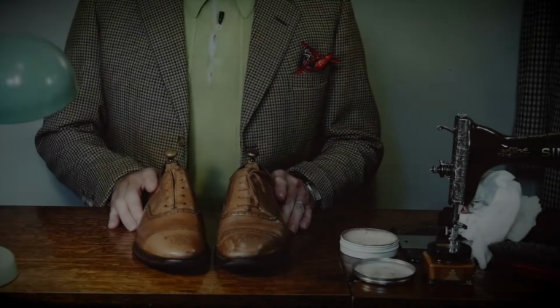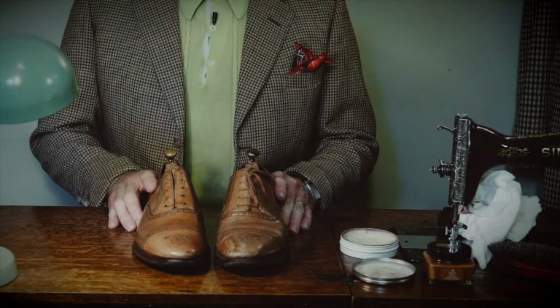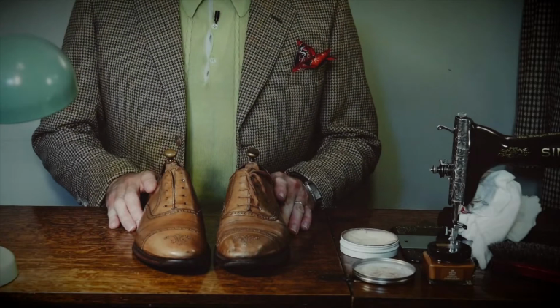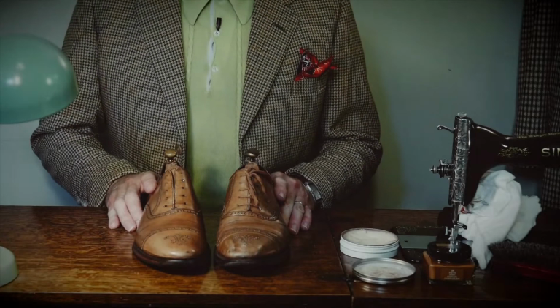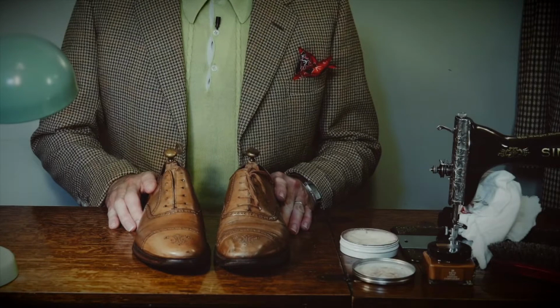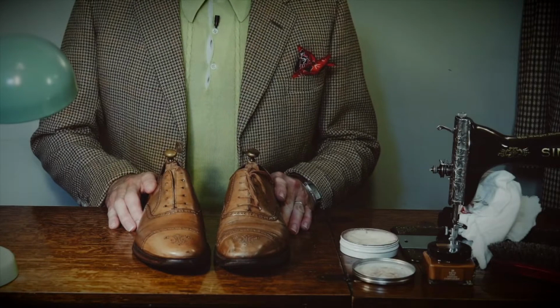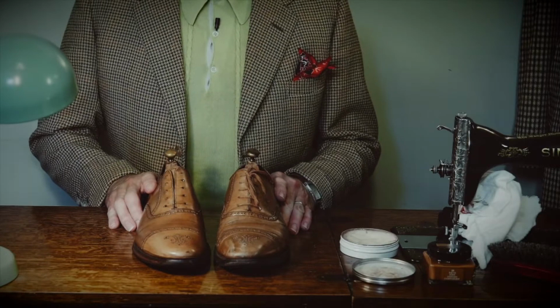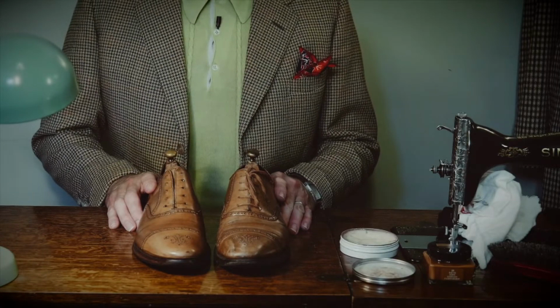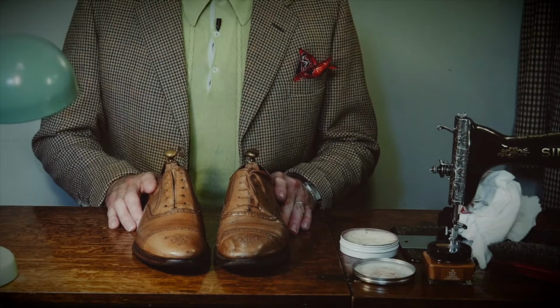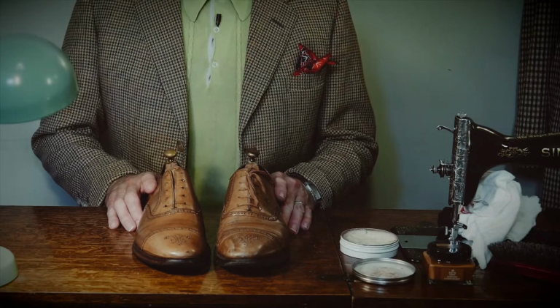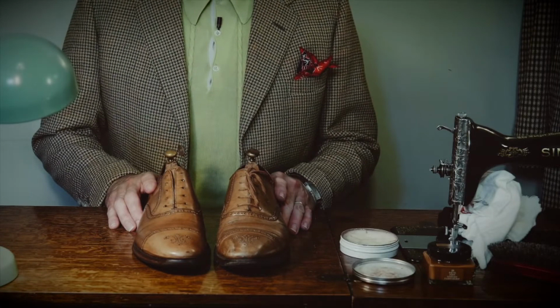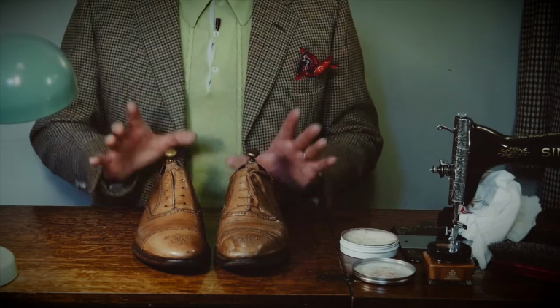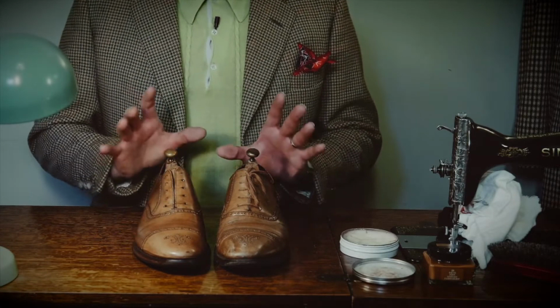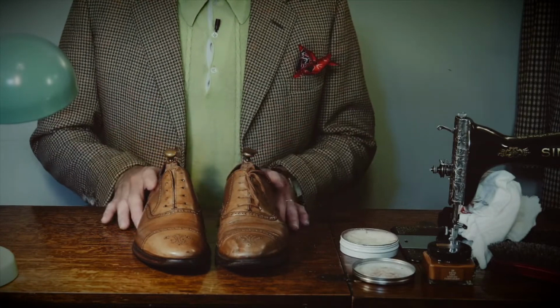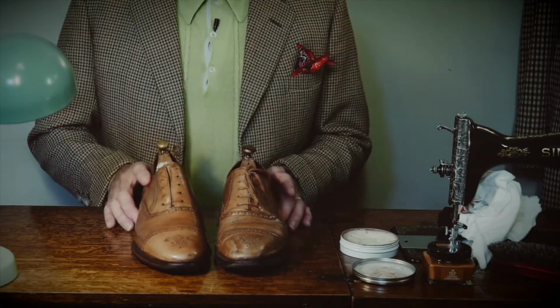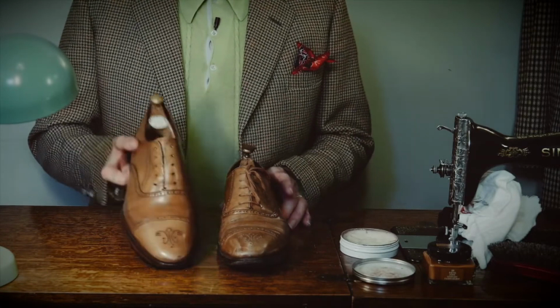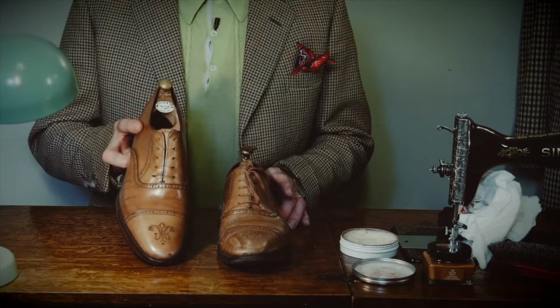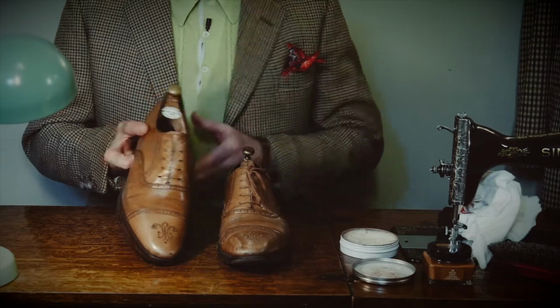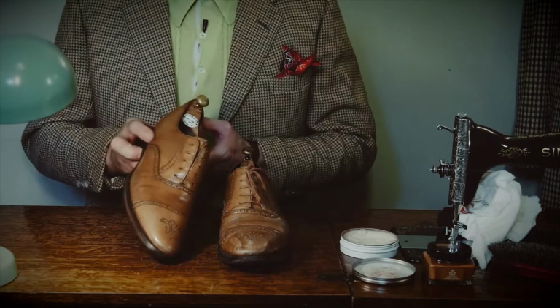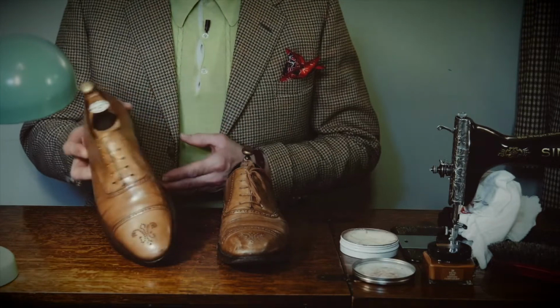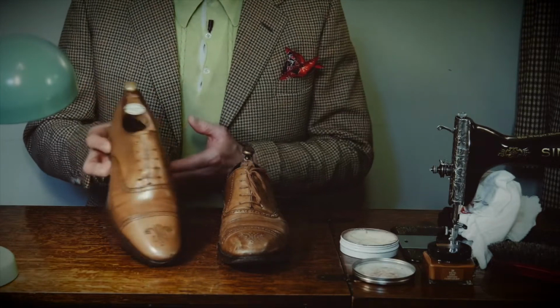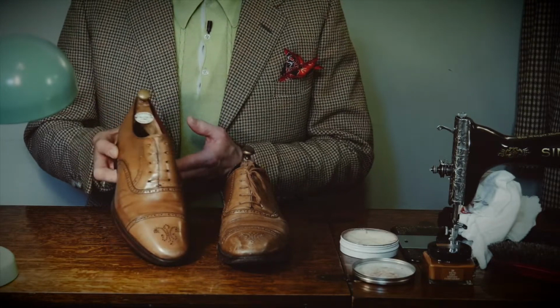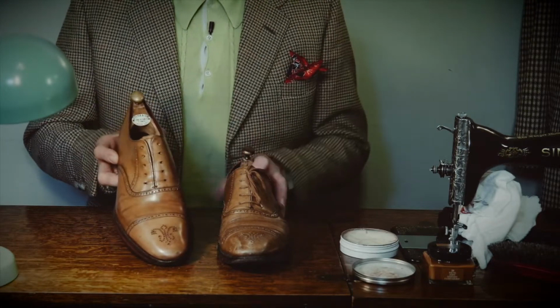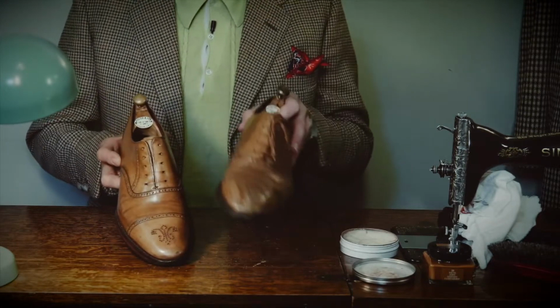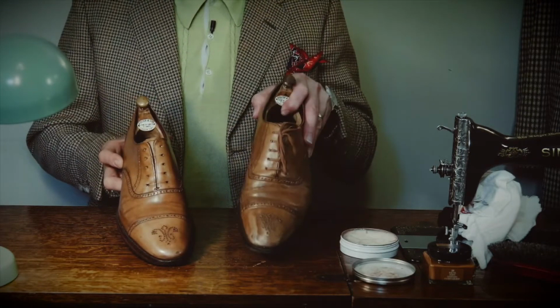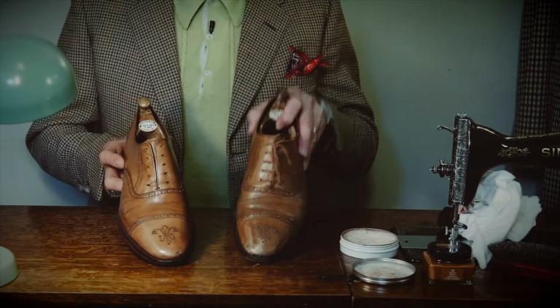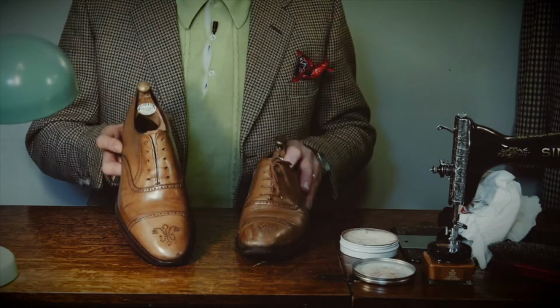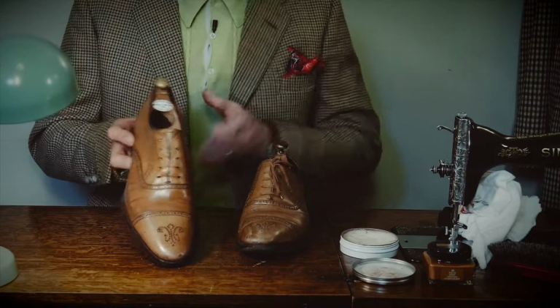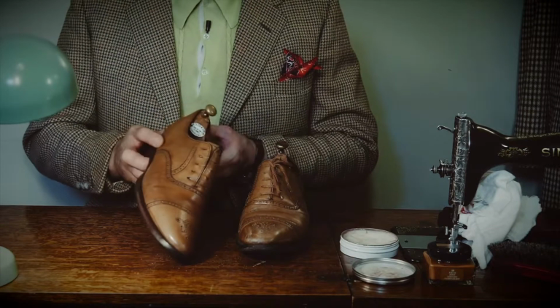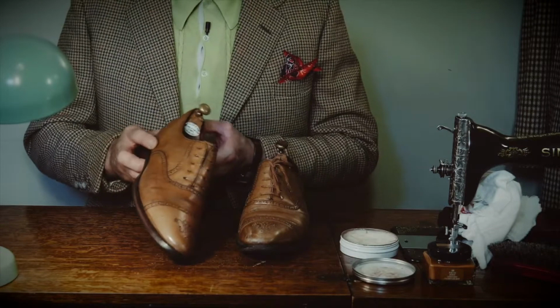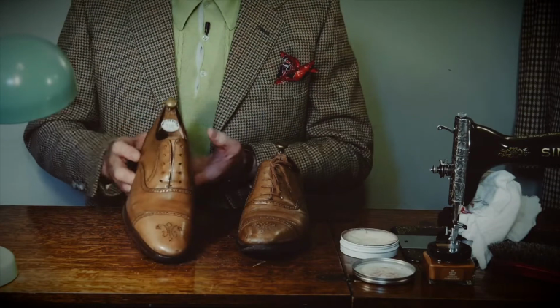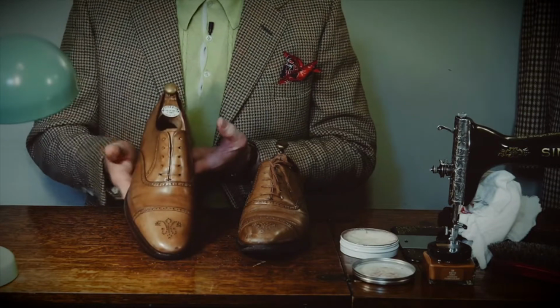Hello and welcome back to Bespoke Addict YouTube channel. I'm Lee Morrison. We're at the final stages of the restoration of this pair of shoes. This one hasn't been touched — it's still in its original state. This shoe is at the final stage.